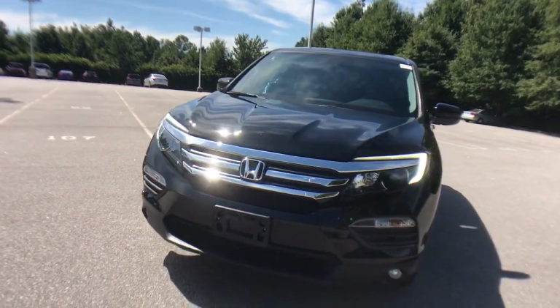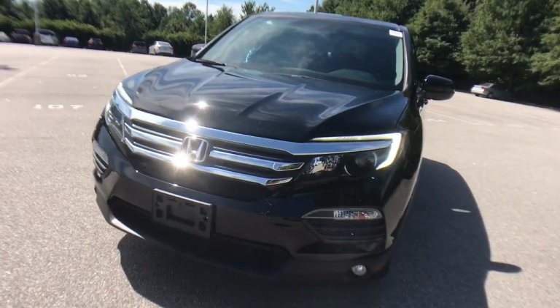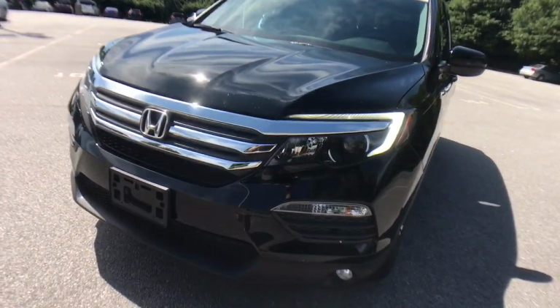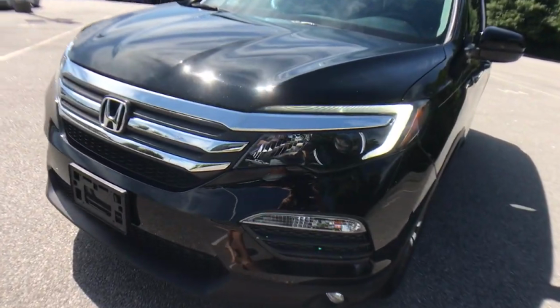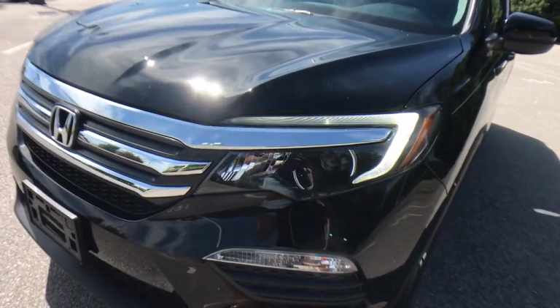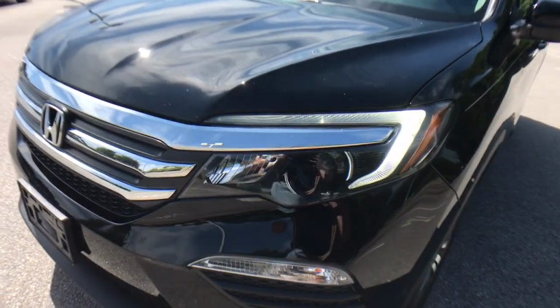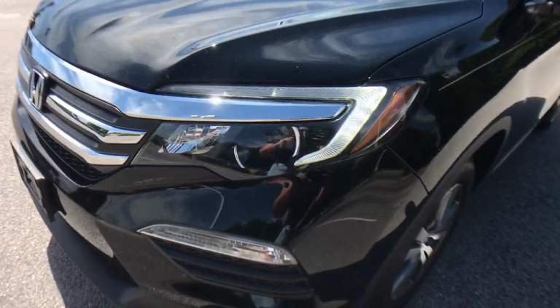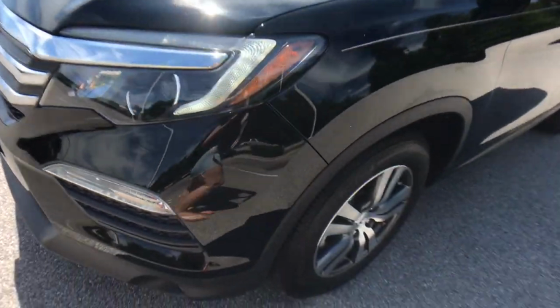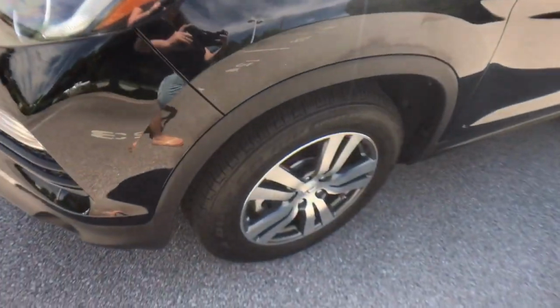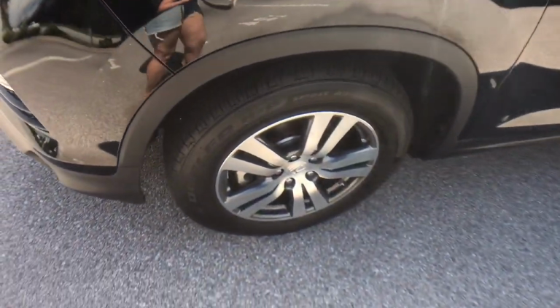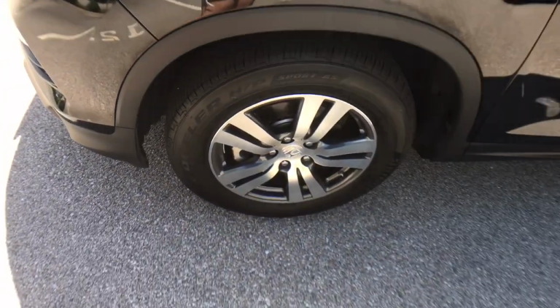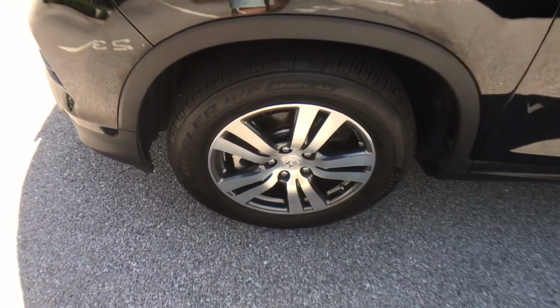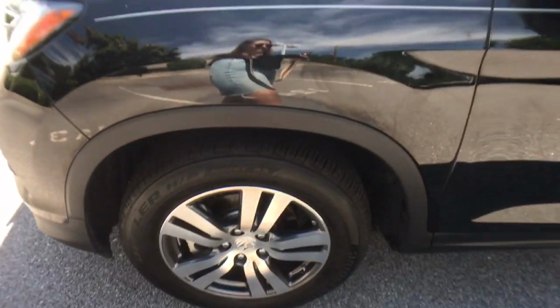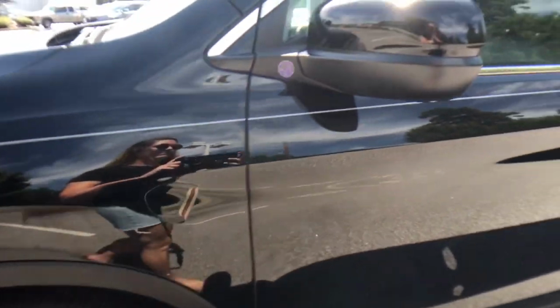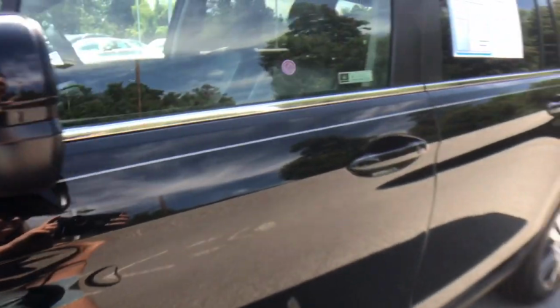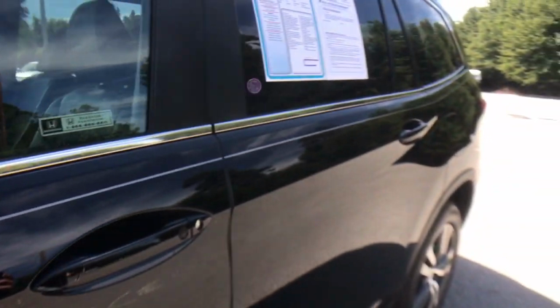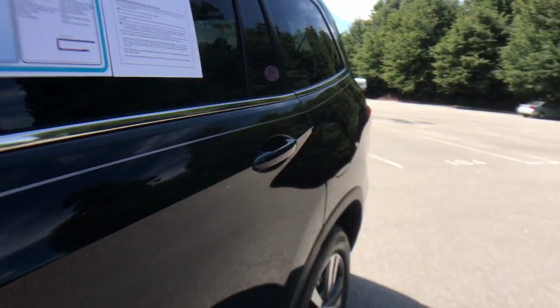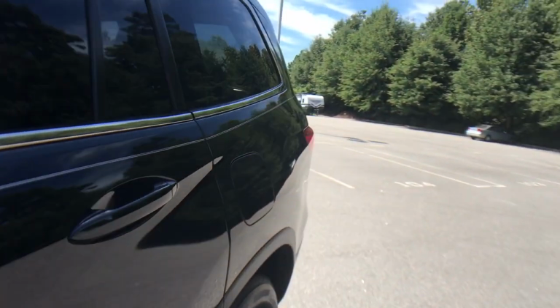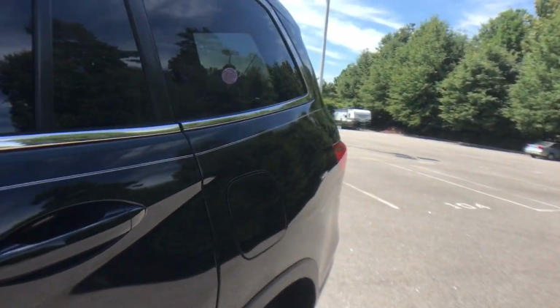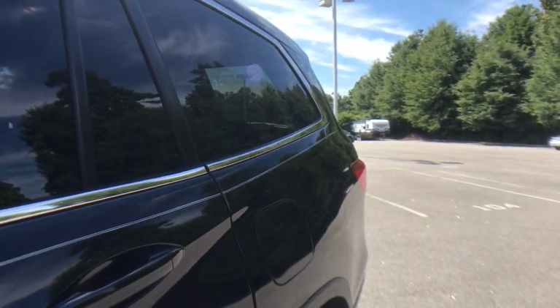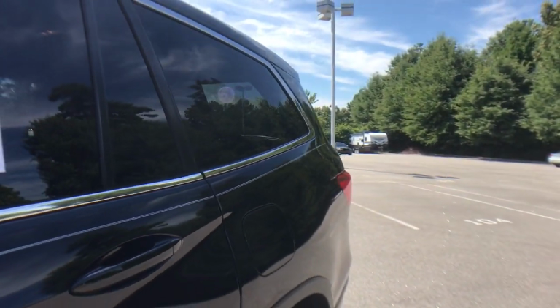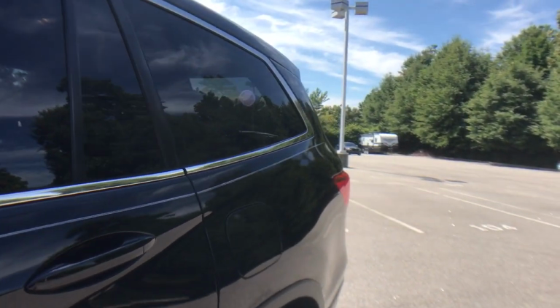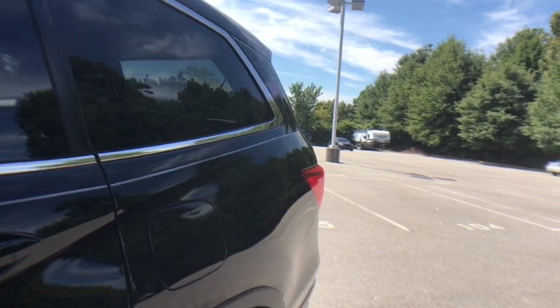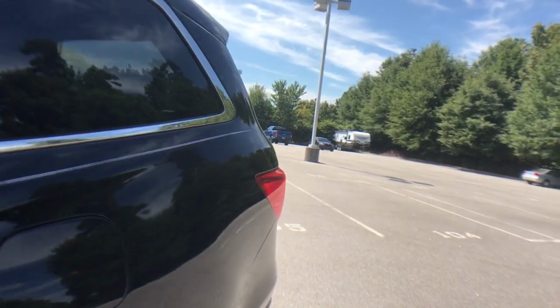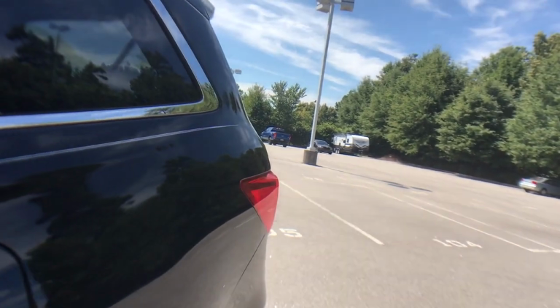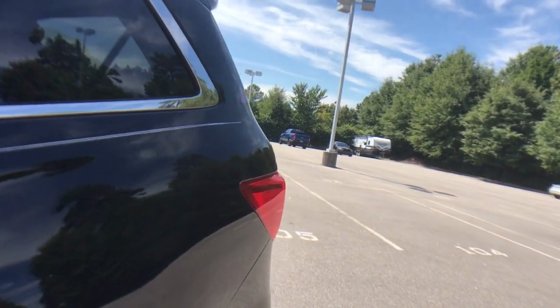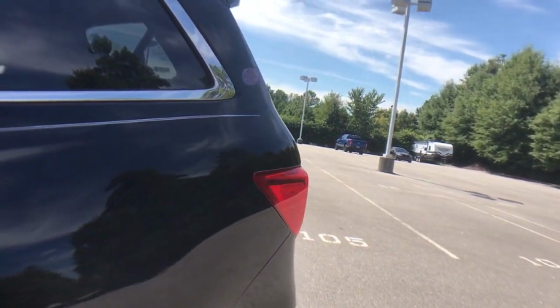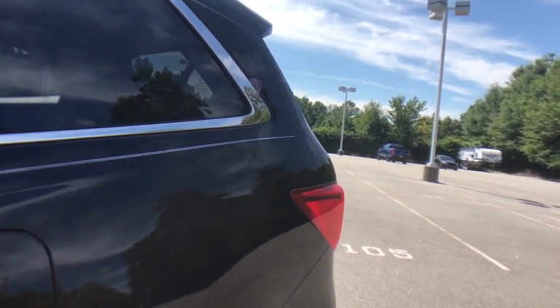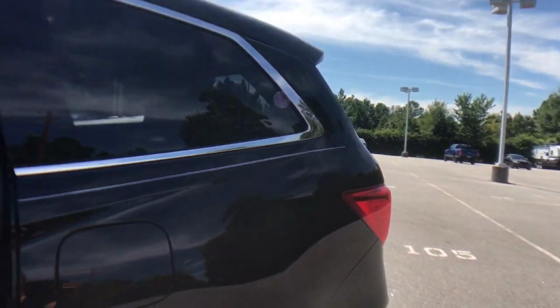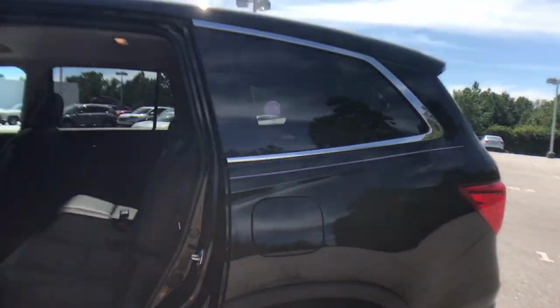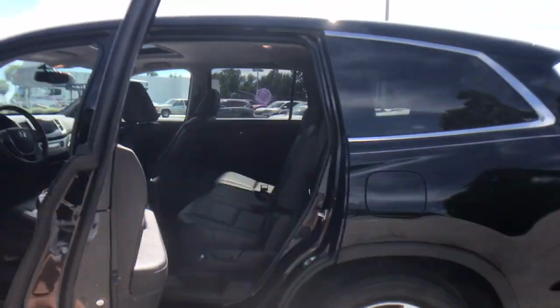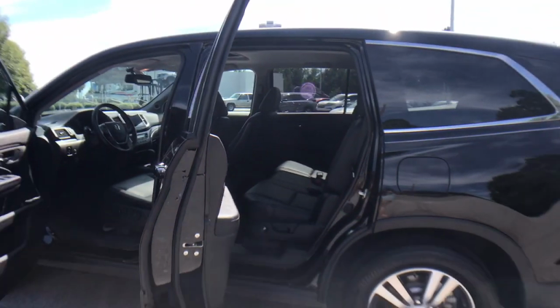These are just some of the great options this vehicle comes with: power liftgate, electronic stability control, leather seats, trip computer, power windows, bucket seats, four-wheel disc brakes, and power steering.